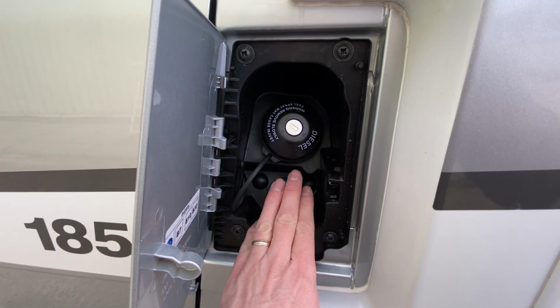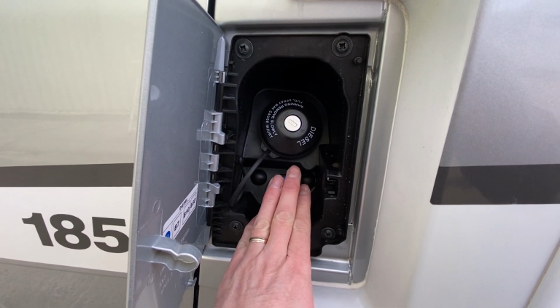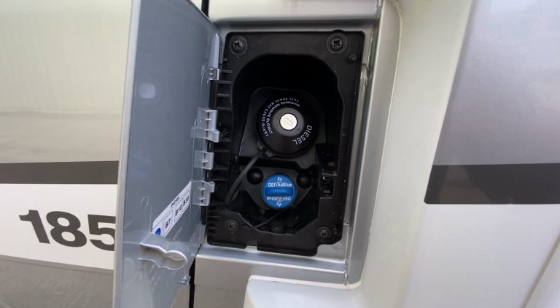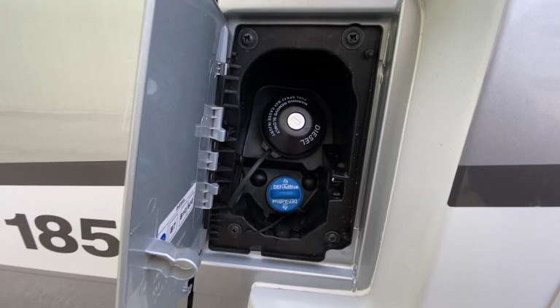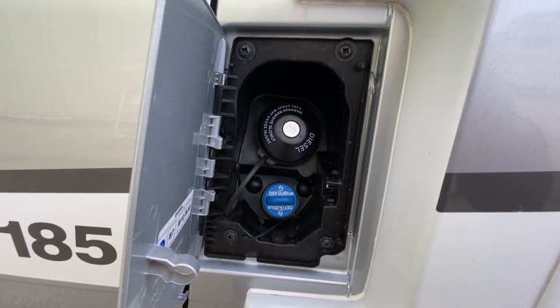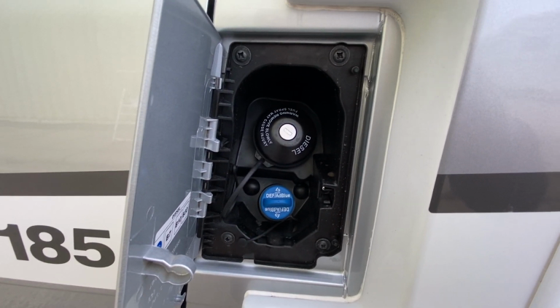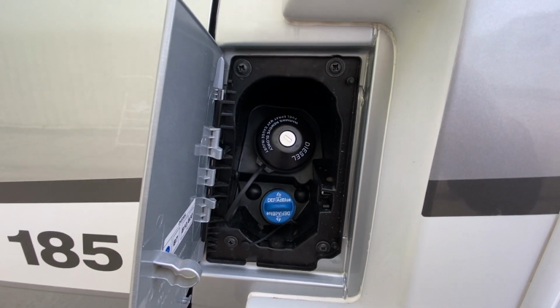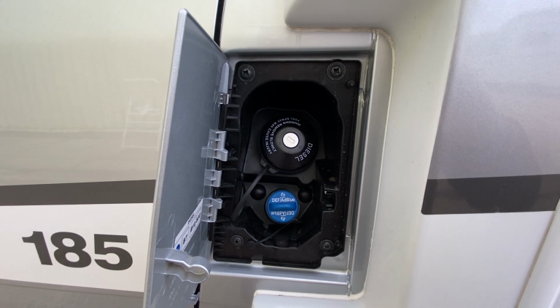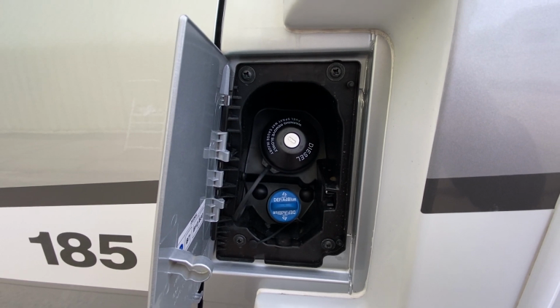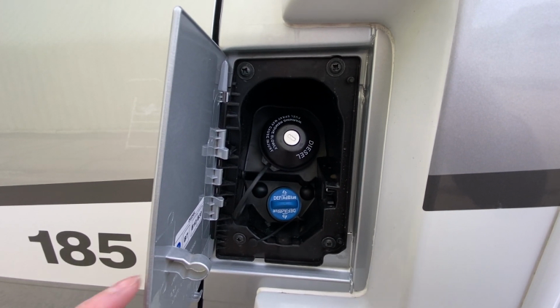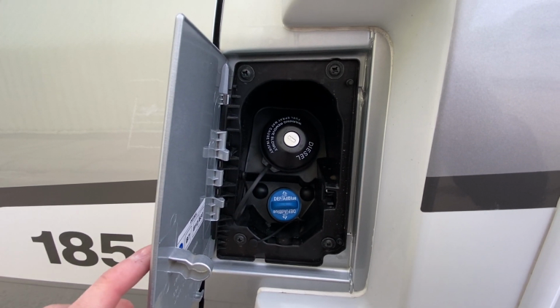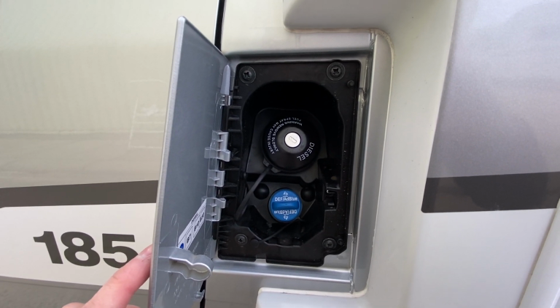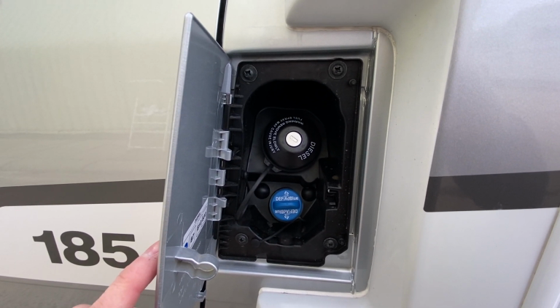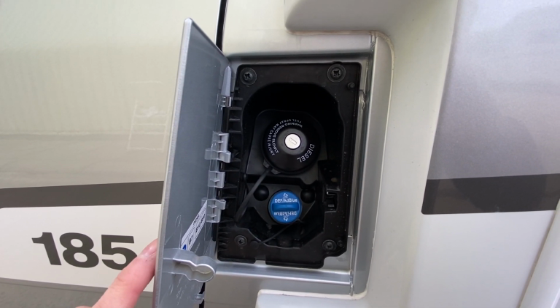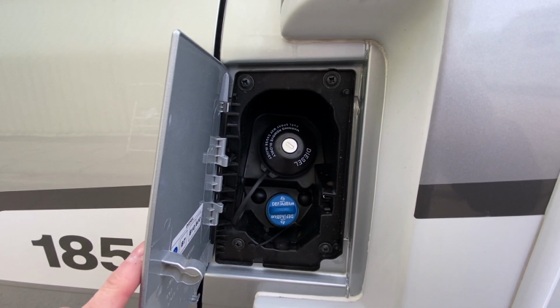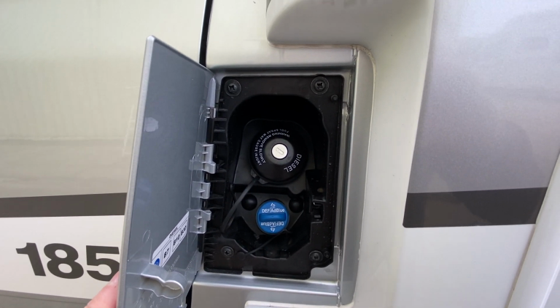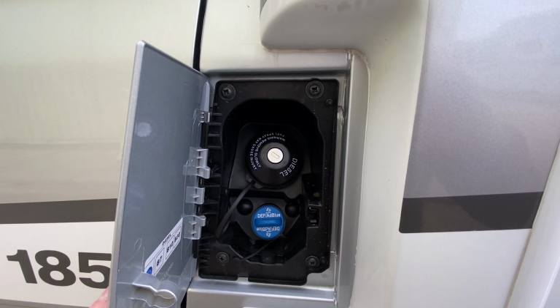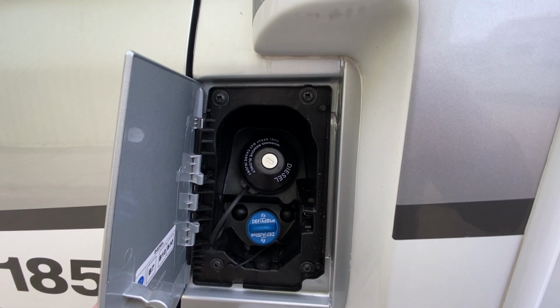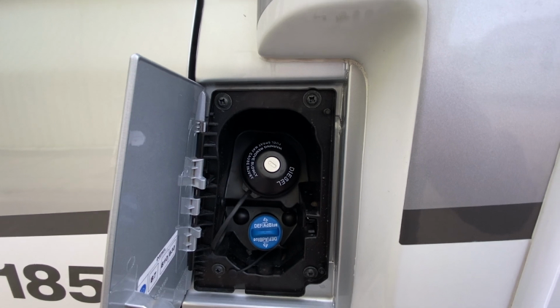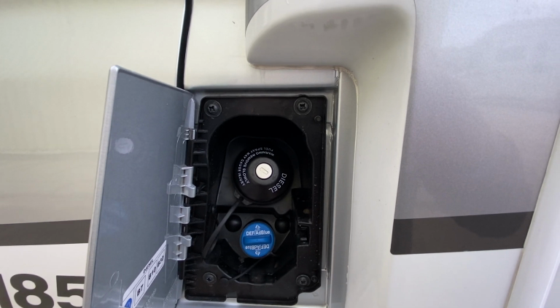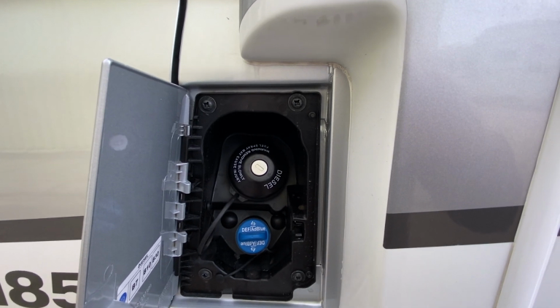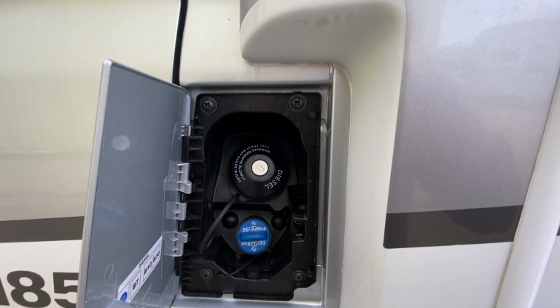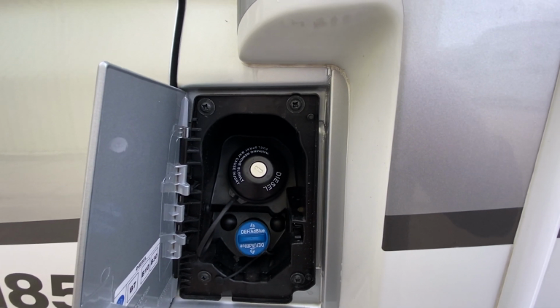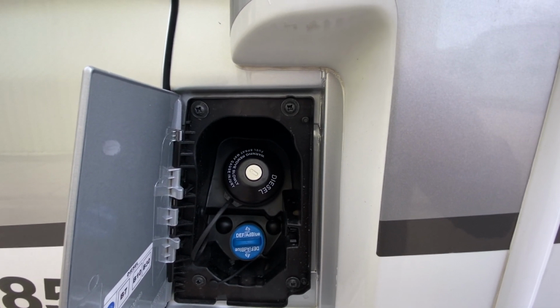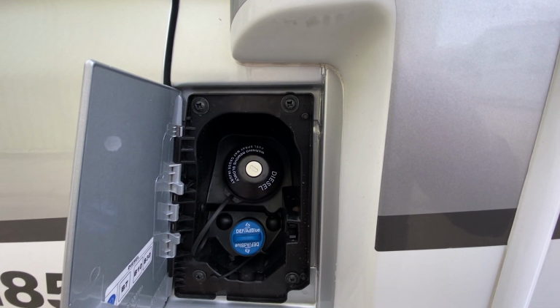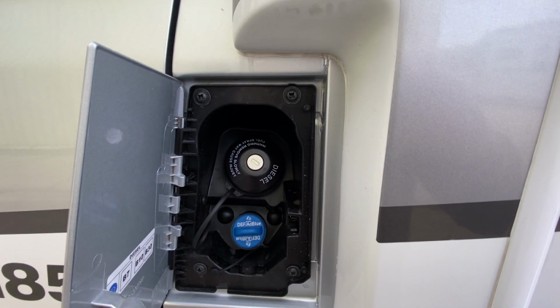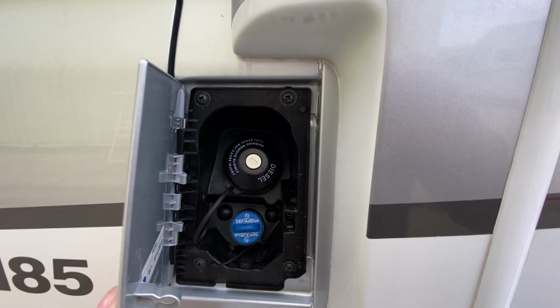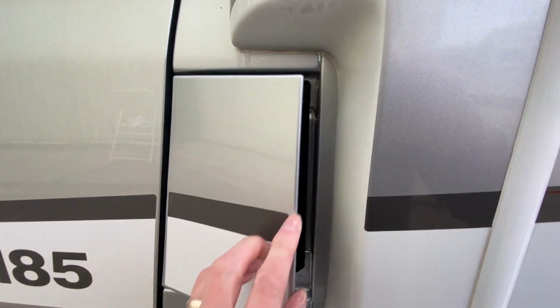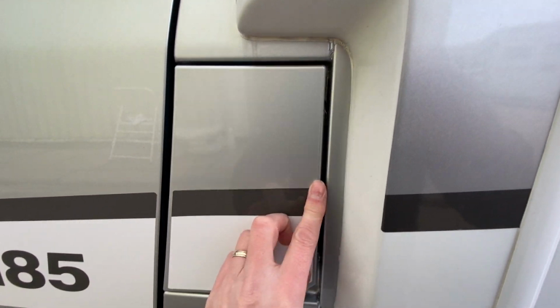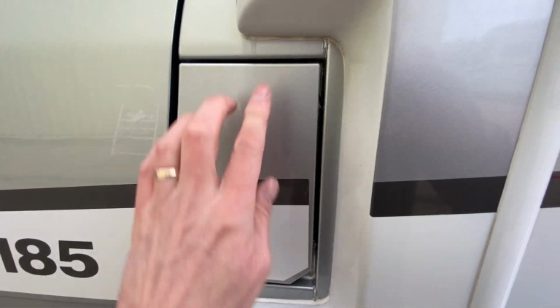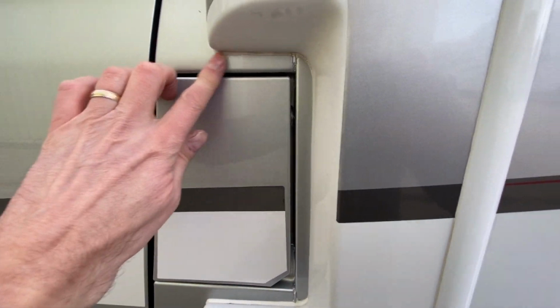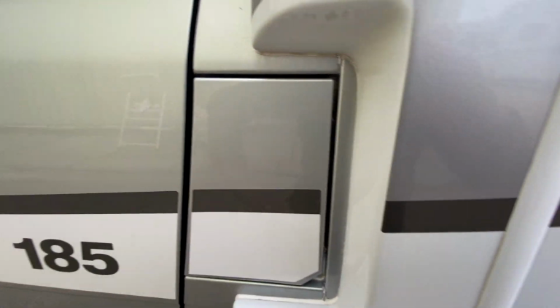This is your AdBlue filler here. These engines are running AdBlue now, so it'll tell you on the dash whenever that needs refilling. Try to refill it whenever it comes up on the dash — if you leave it too long, the vehicle will go into limp mode if you let it run out completely.